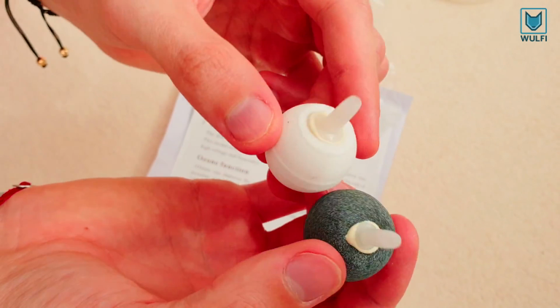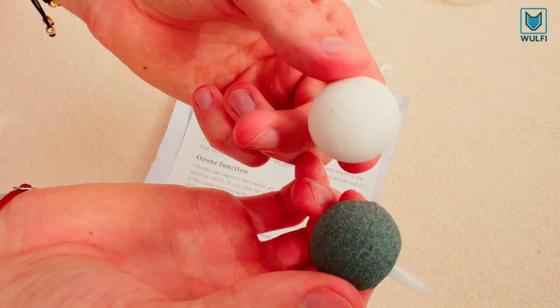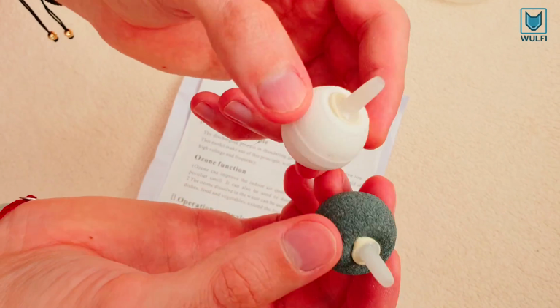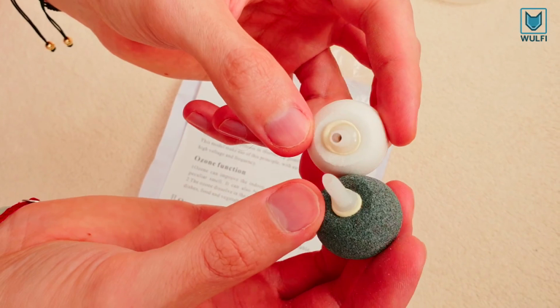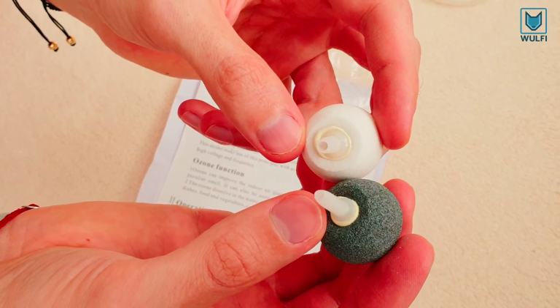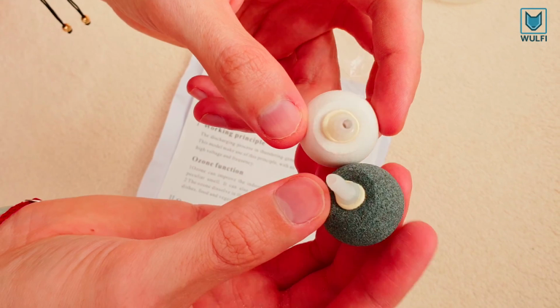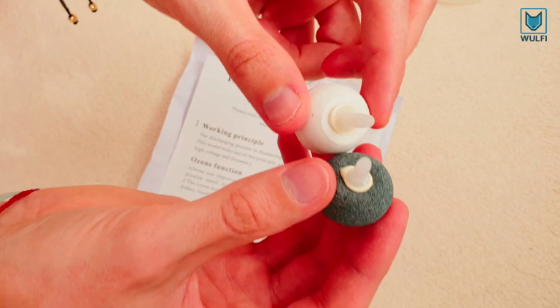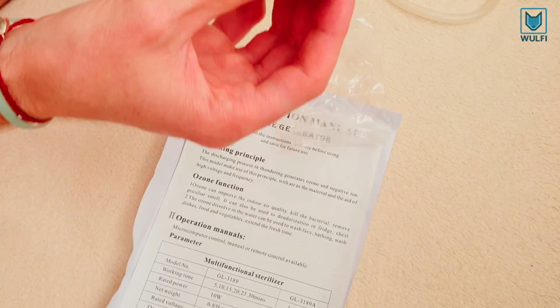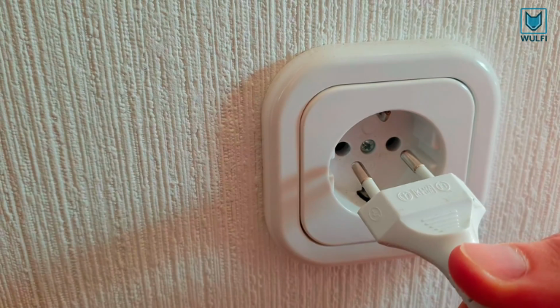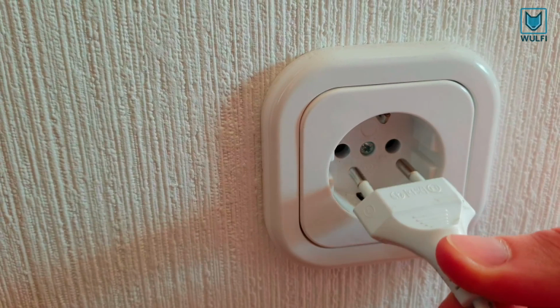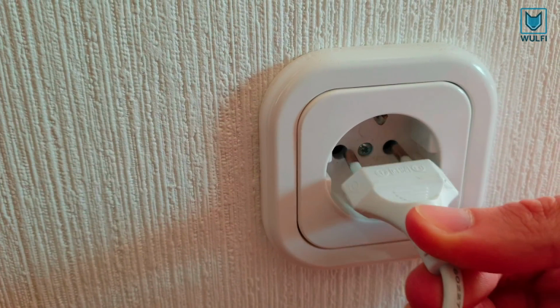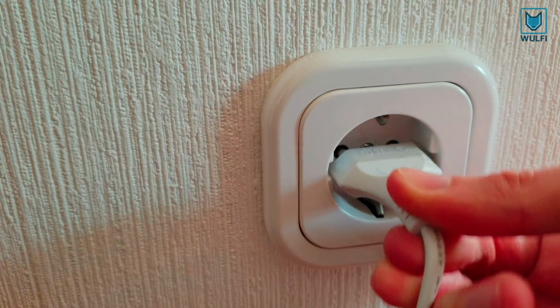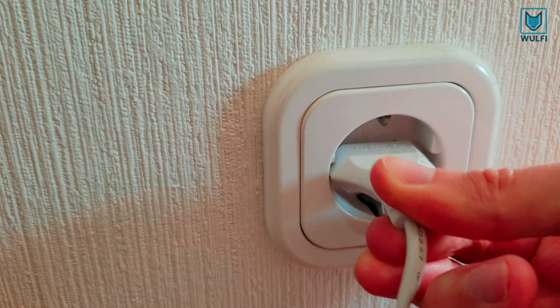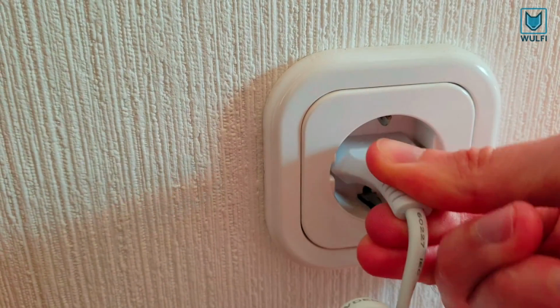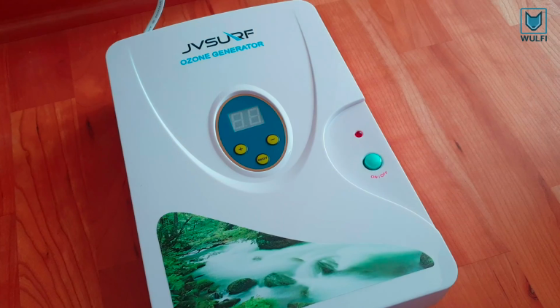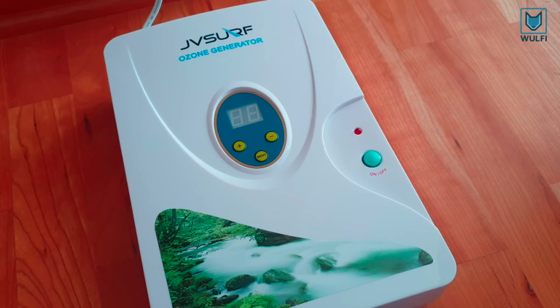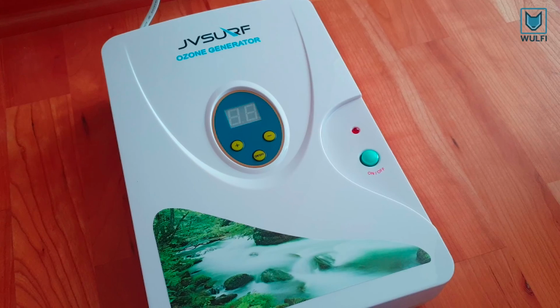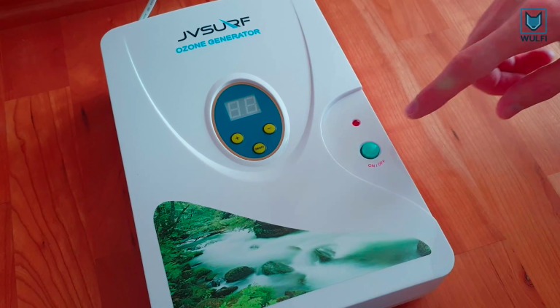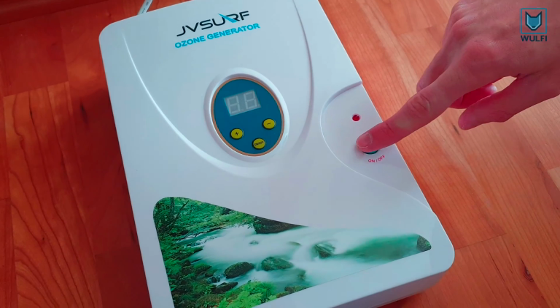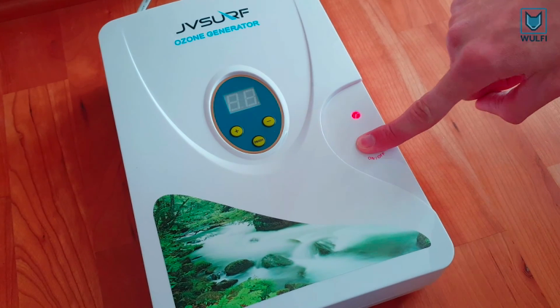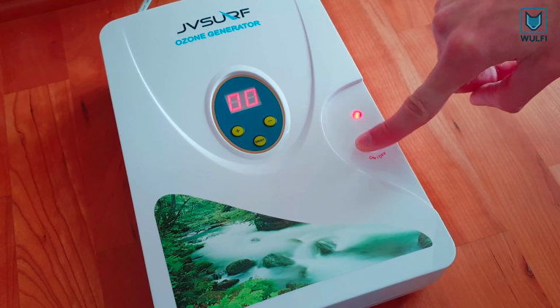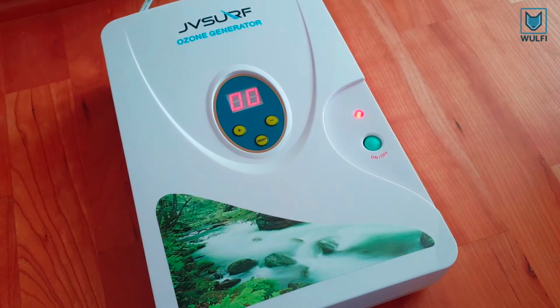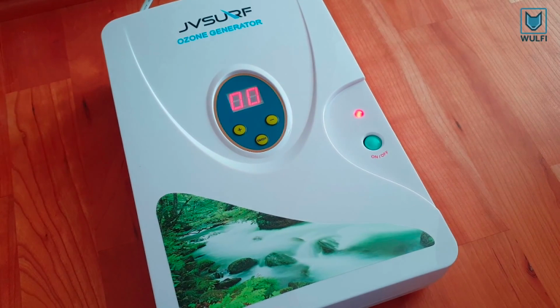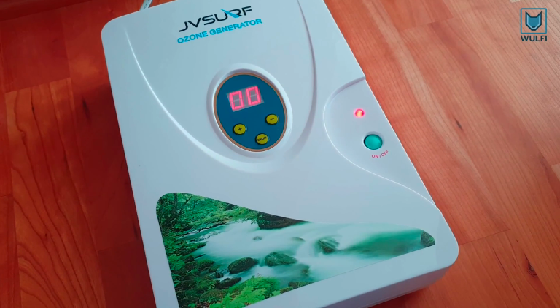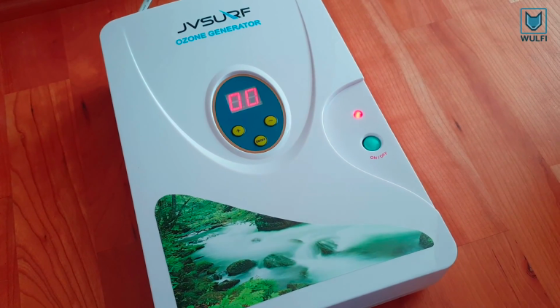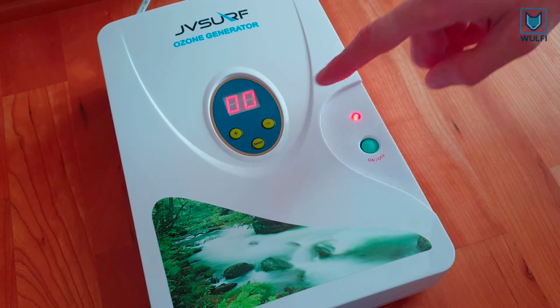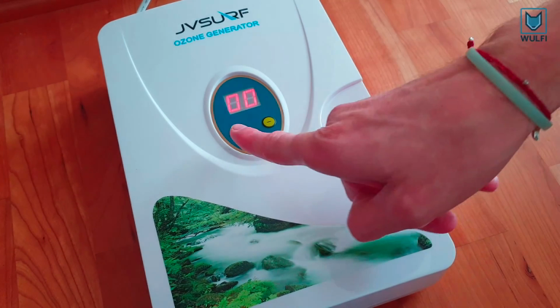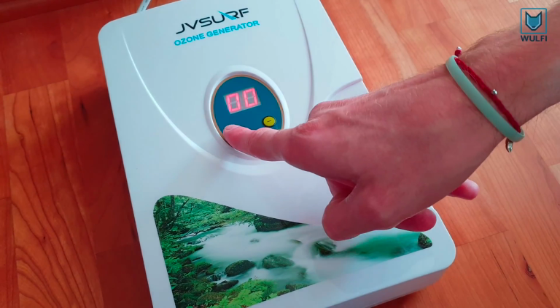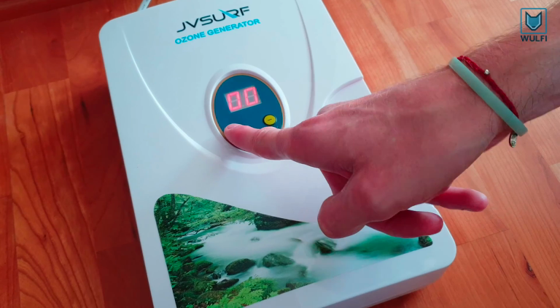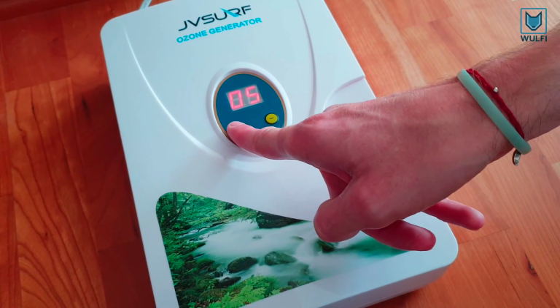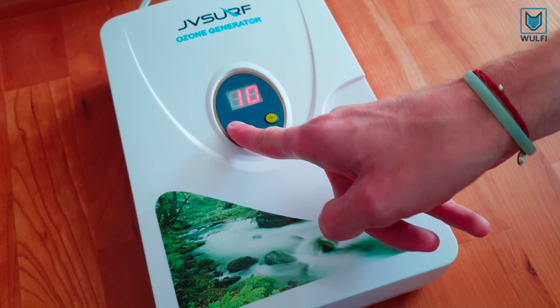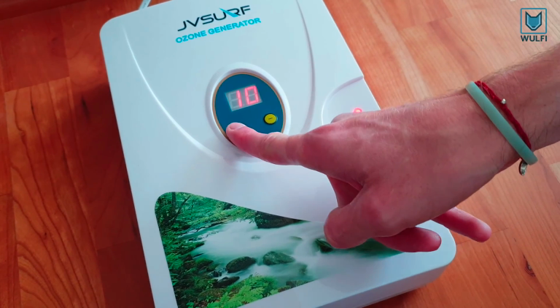At the right levels, ozone is a safe and effective way to treat water. It can remove impurities such as chlorine and heavy metals oxidations. The generator has a 5 minute step function timer.